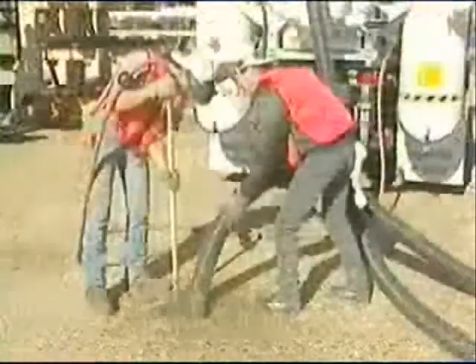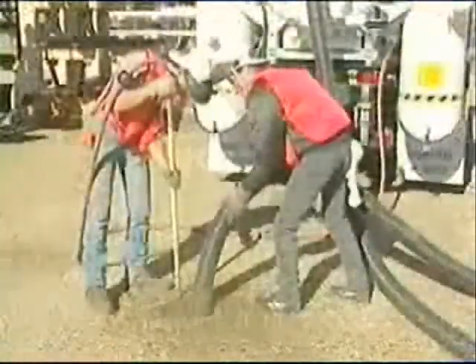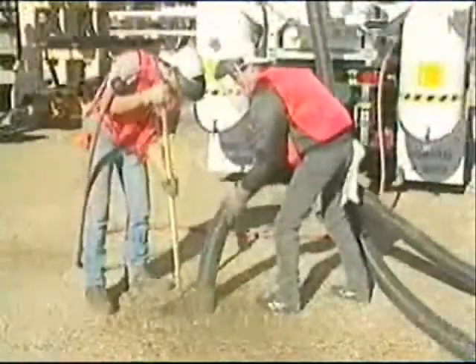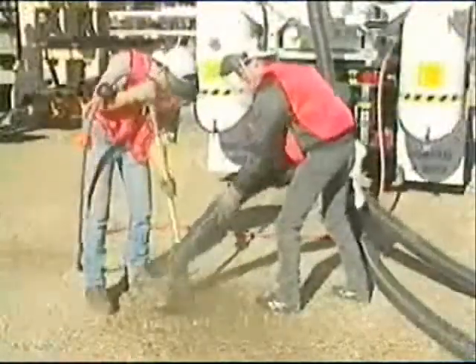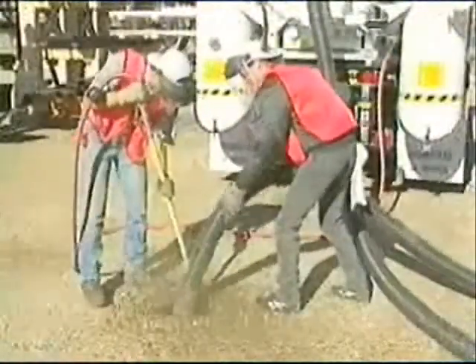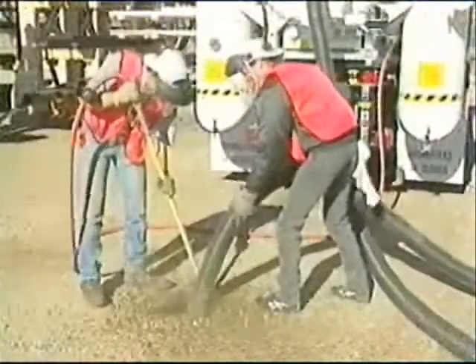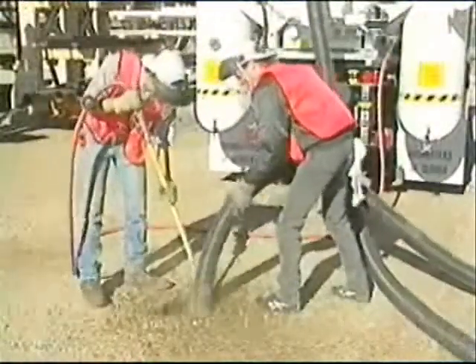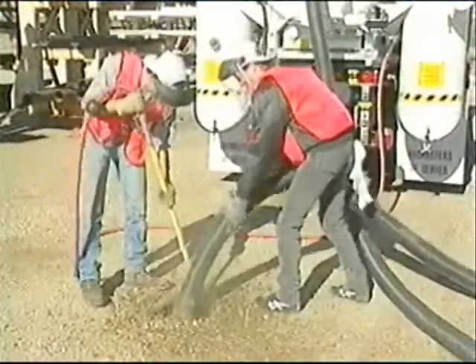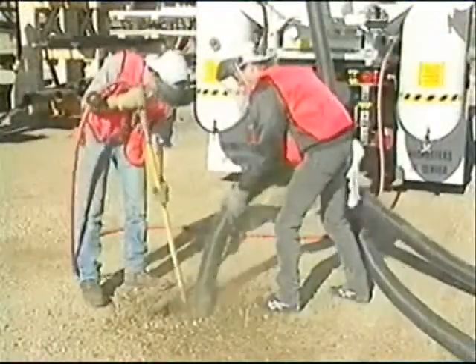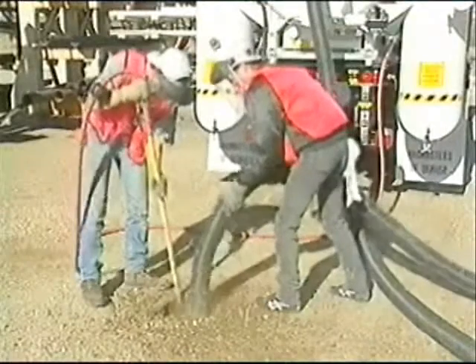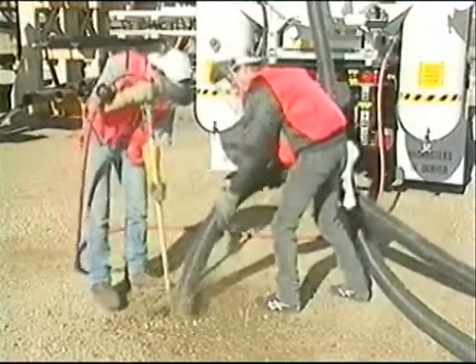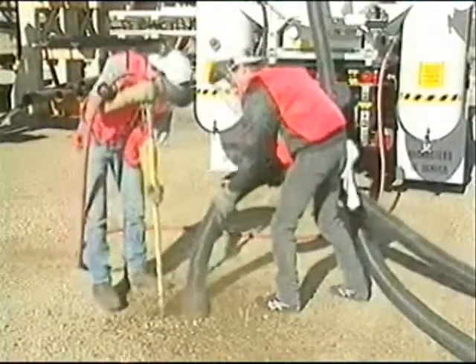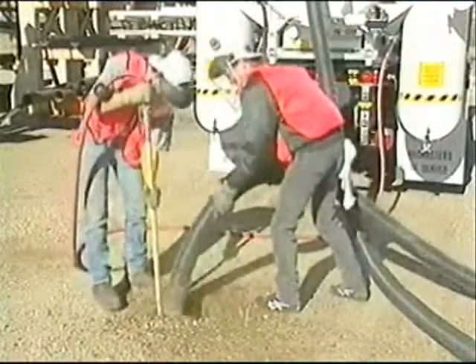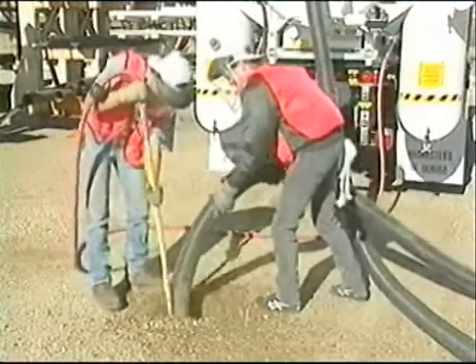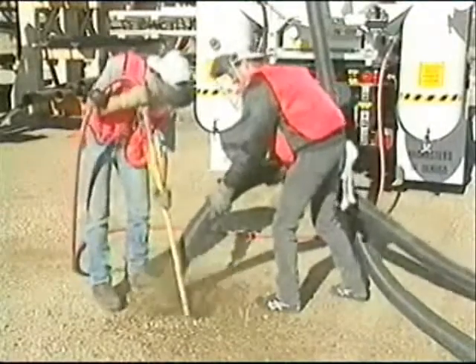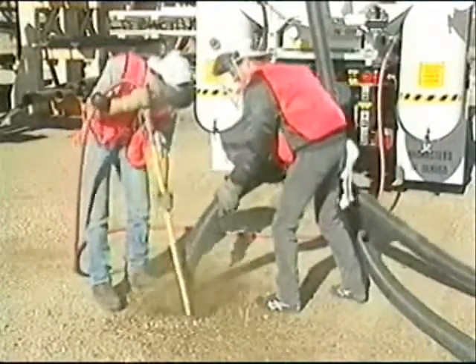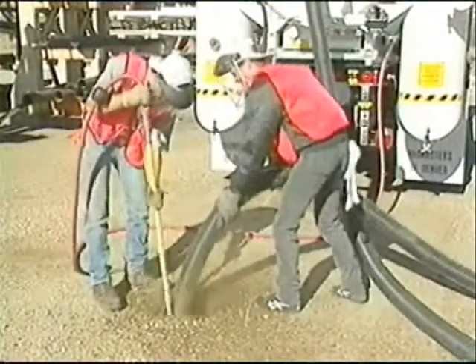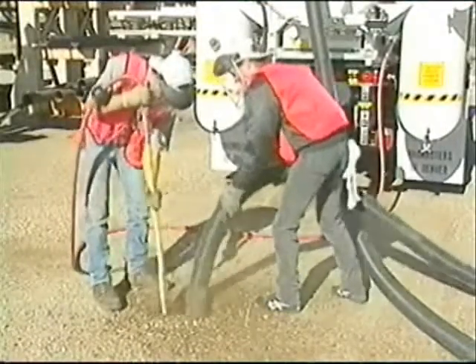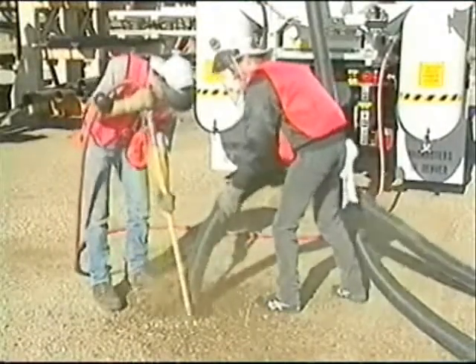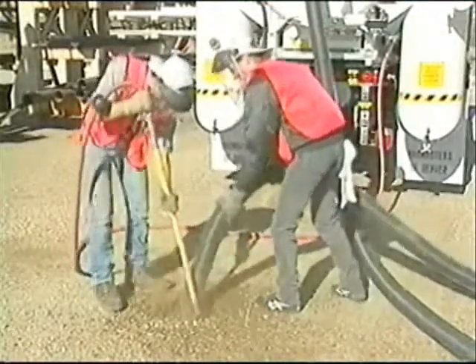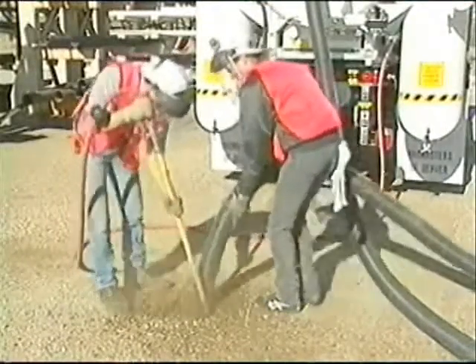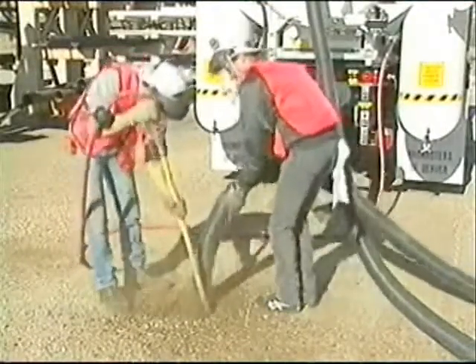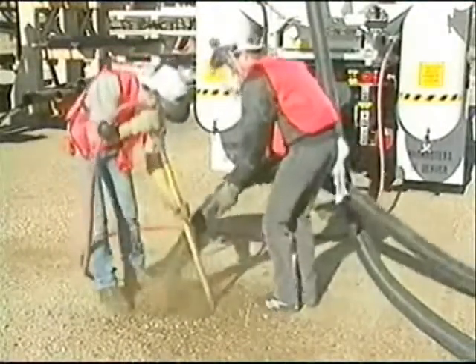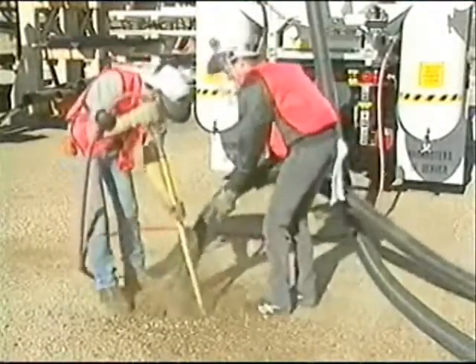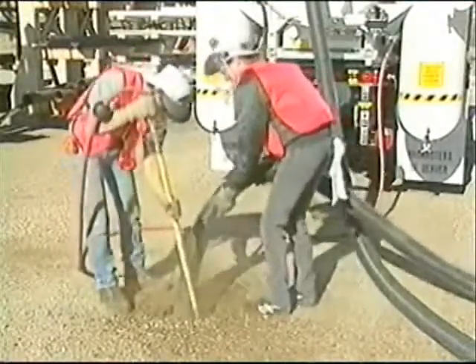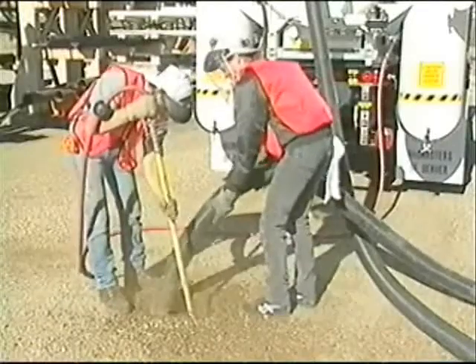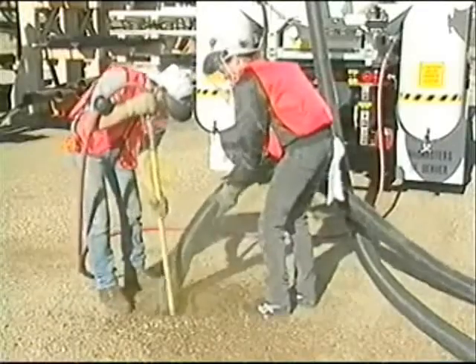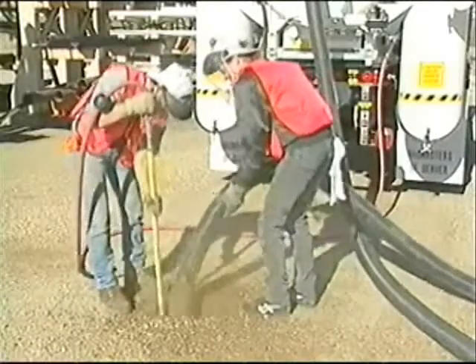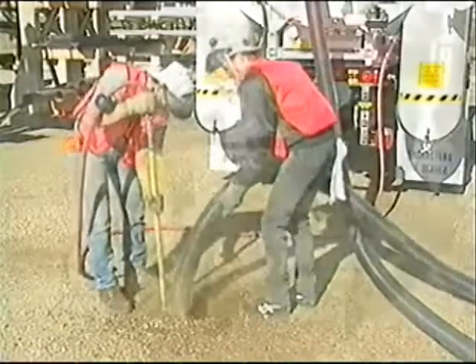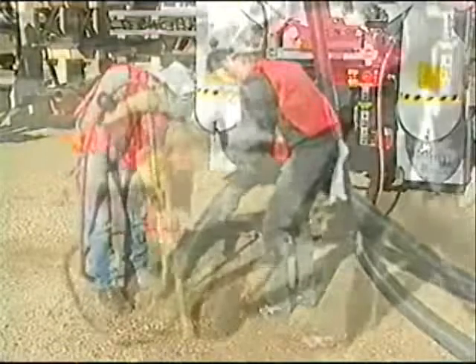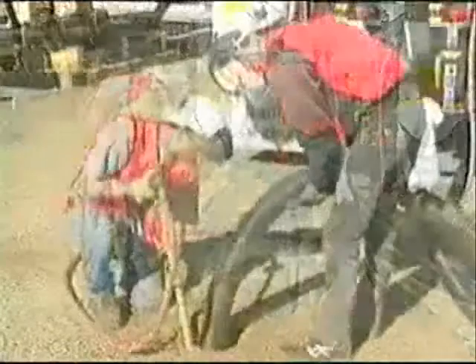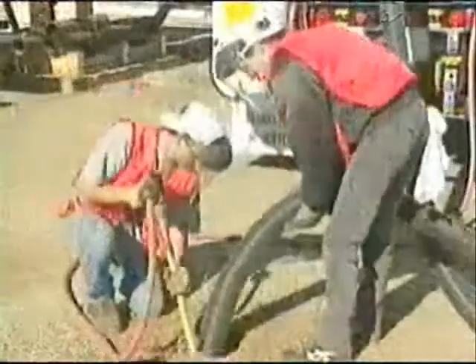VacMaster's systems use very high pressure air to penetrate the soil, expanding and fracturing it into small particles which are easily removed by vacuum and stored for use as backfill.